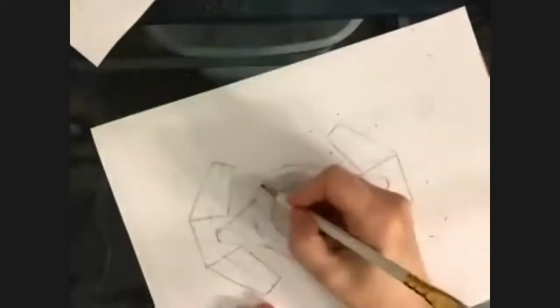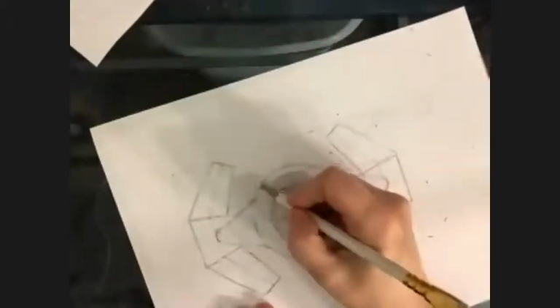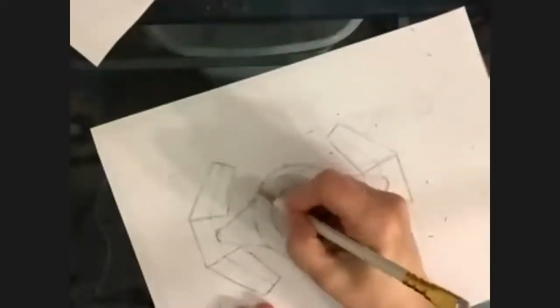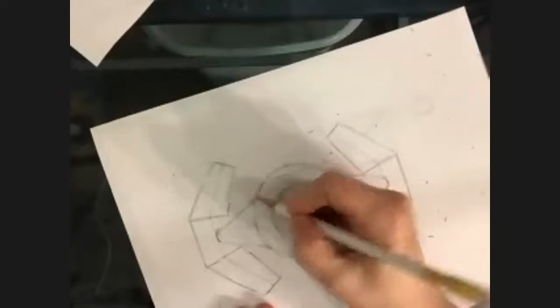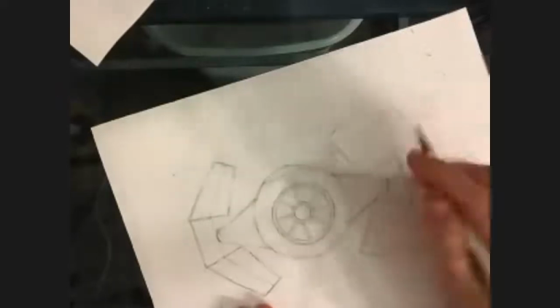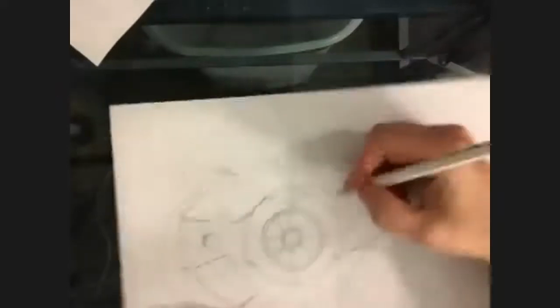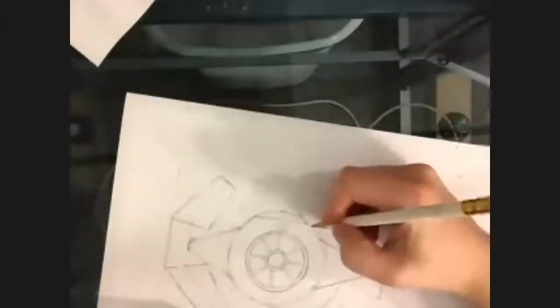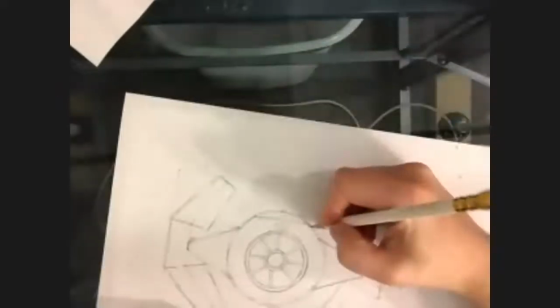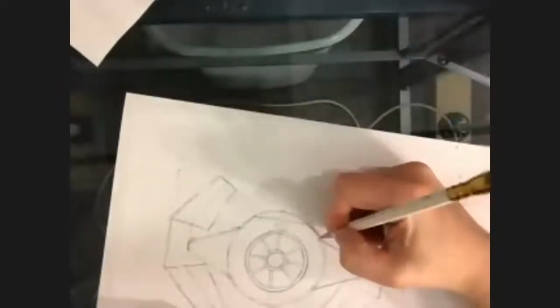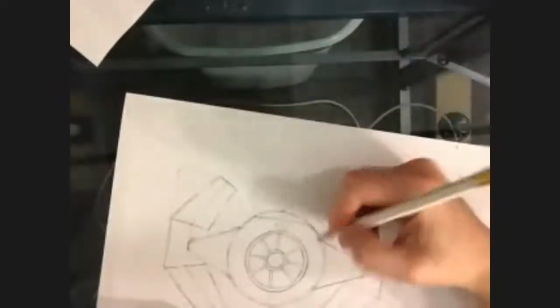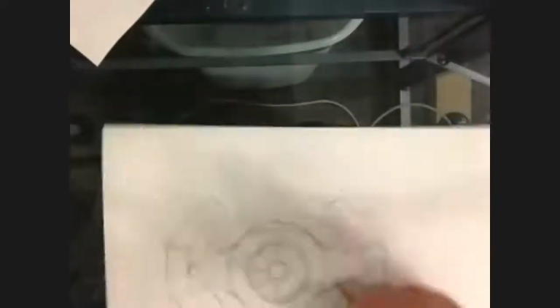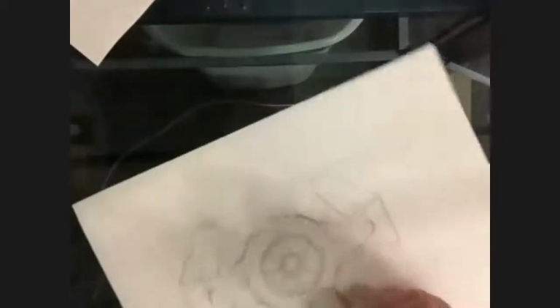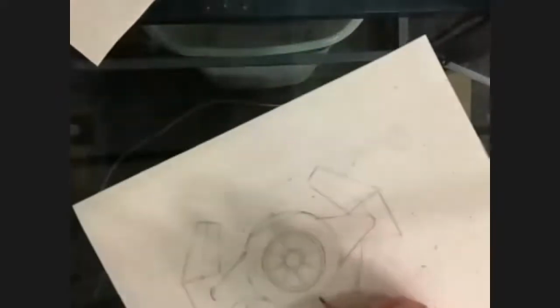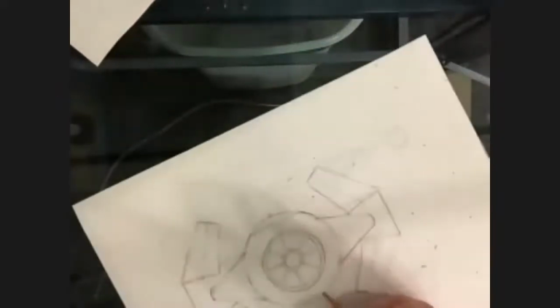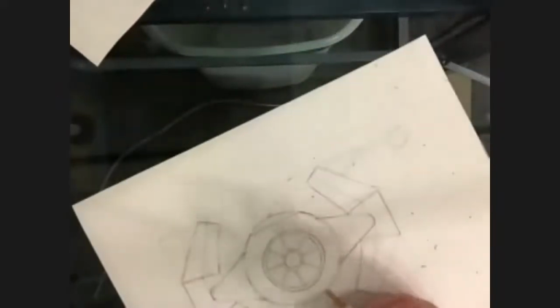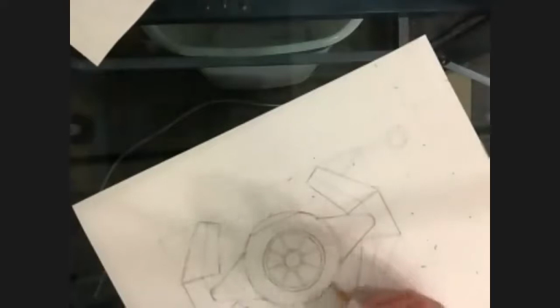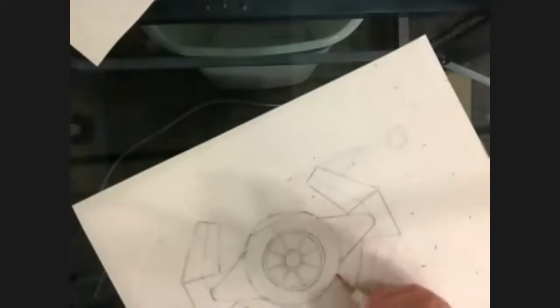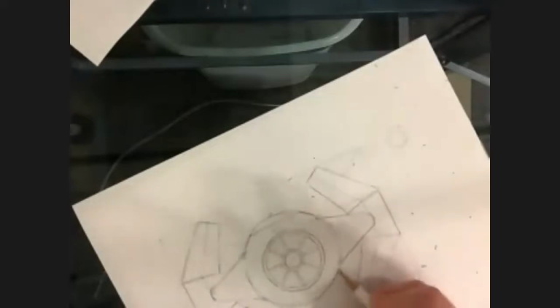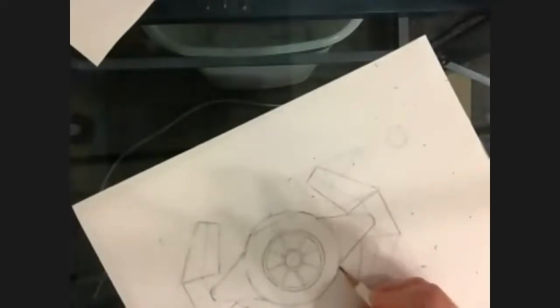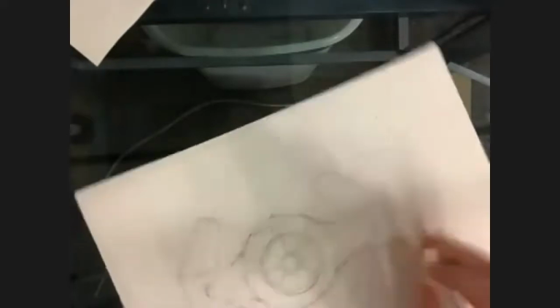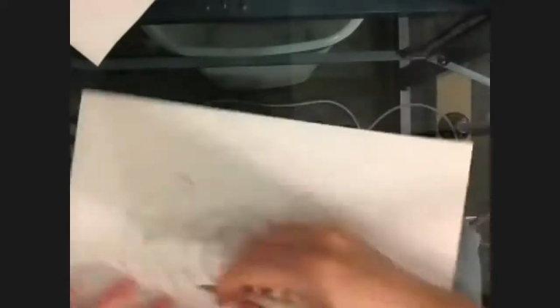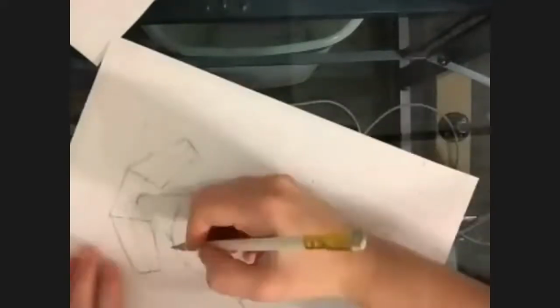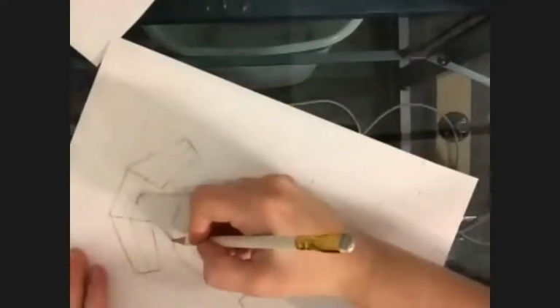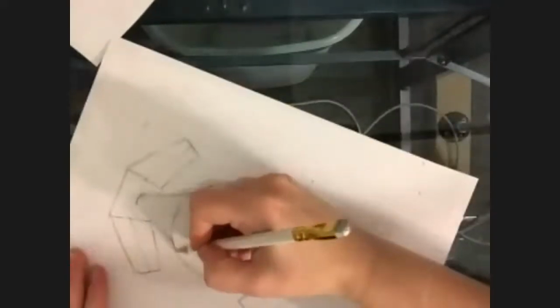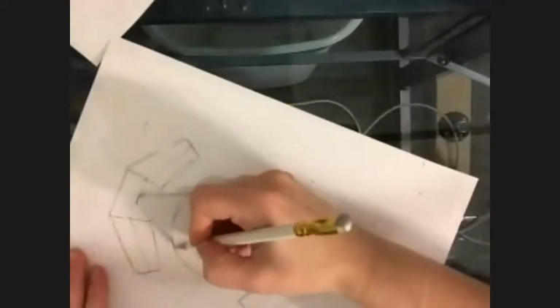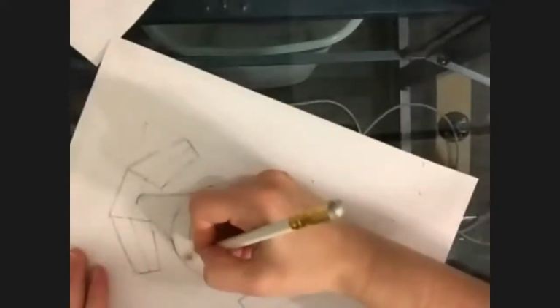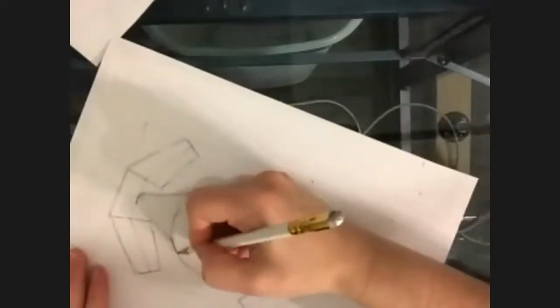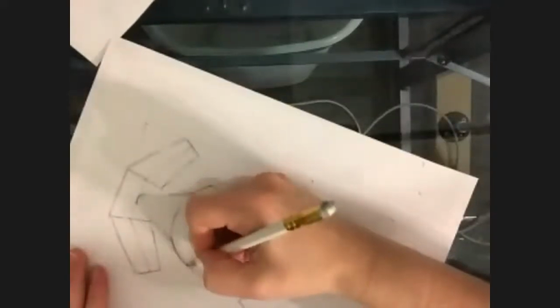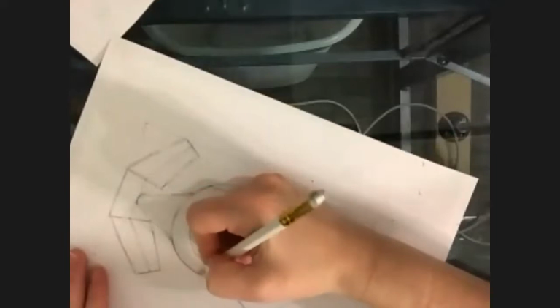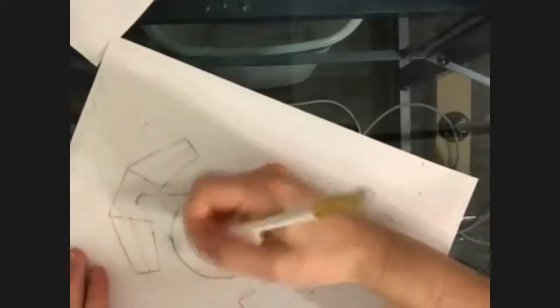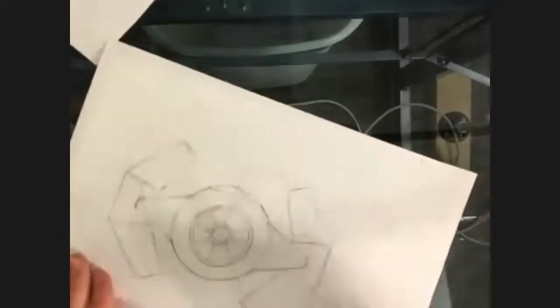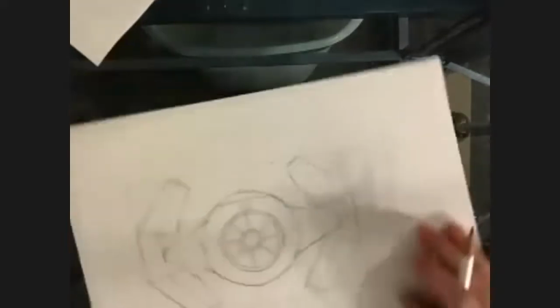Now is the cleanup time — I'm going to go along and darken things up, still not super dark when they come, because that will happen during the shading.